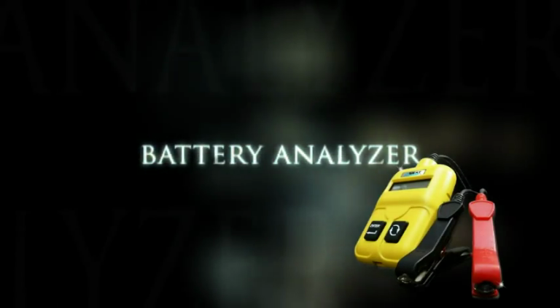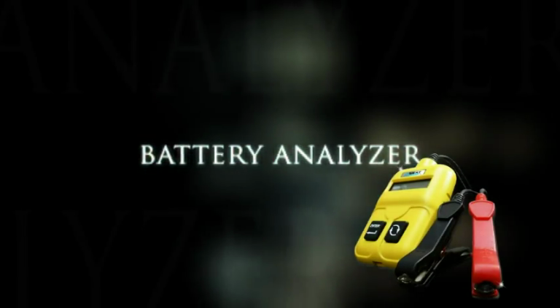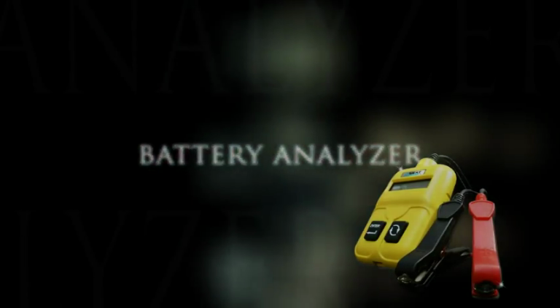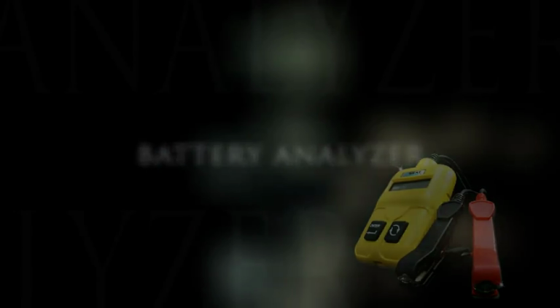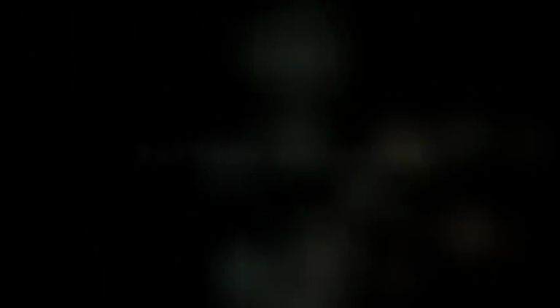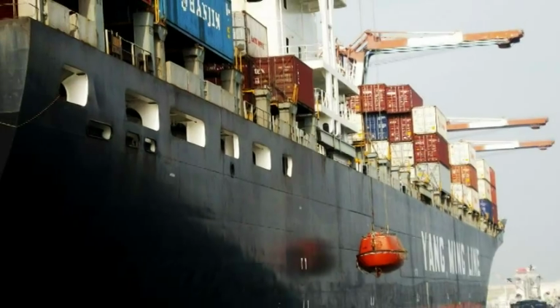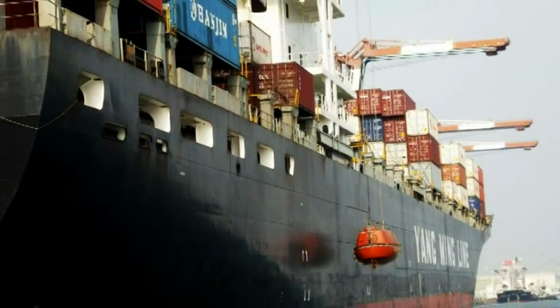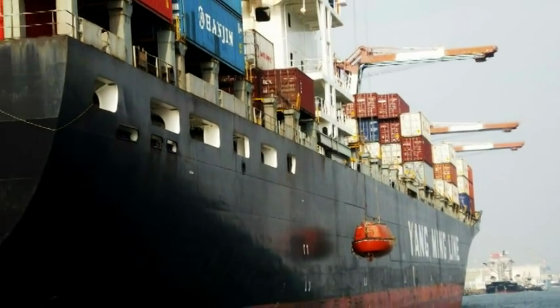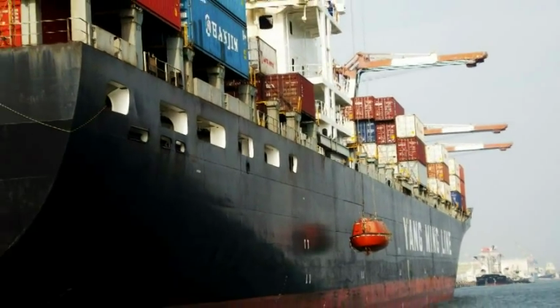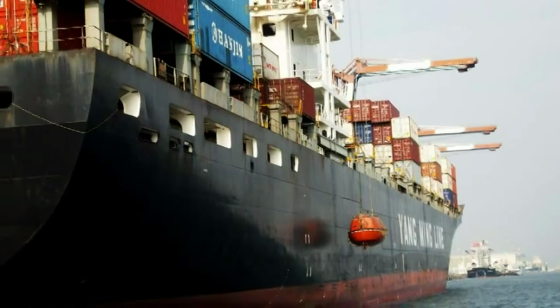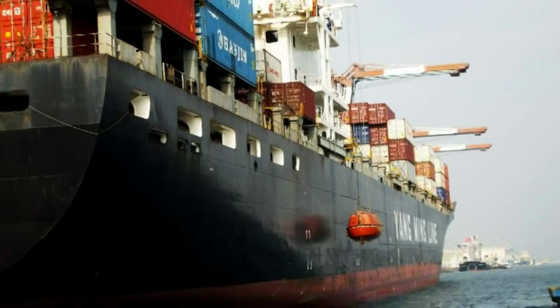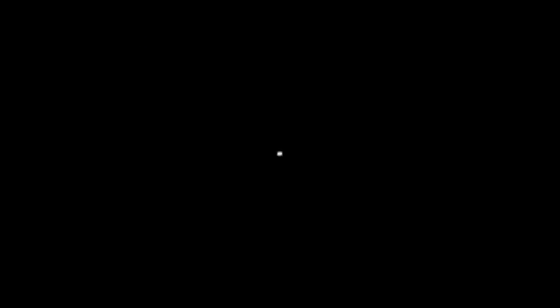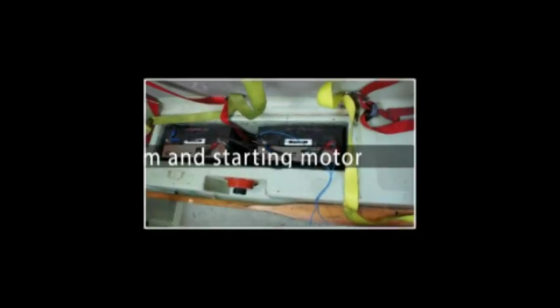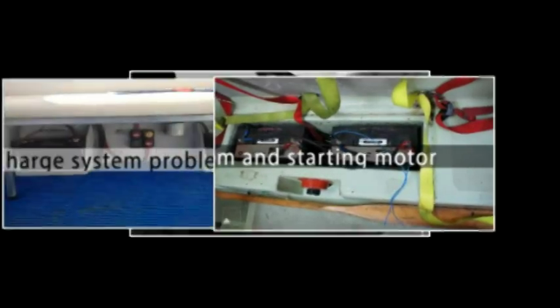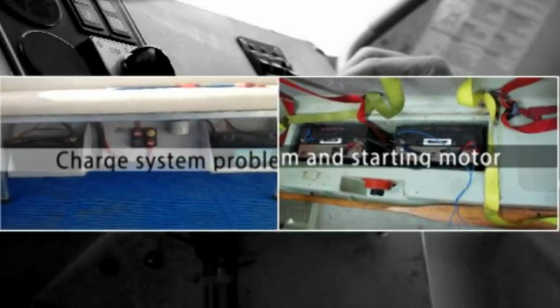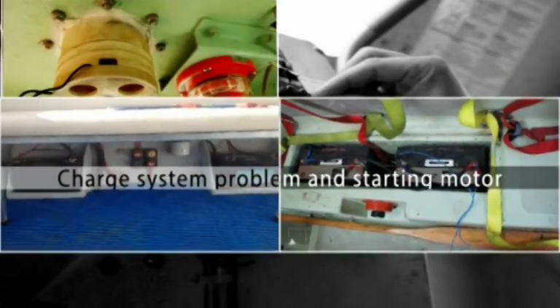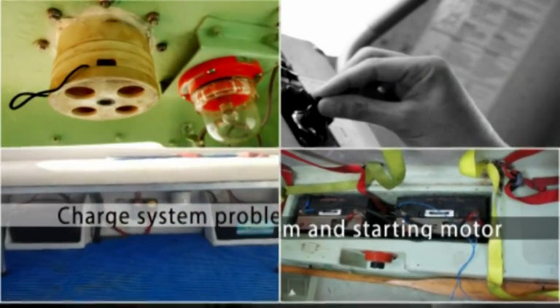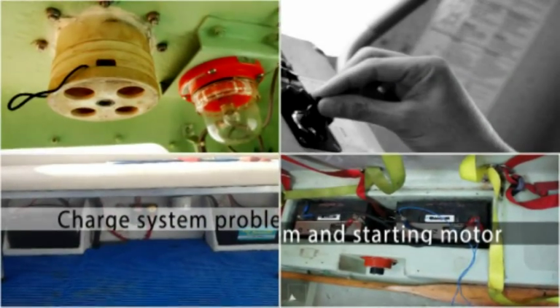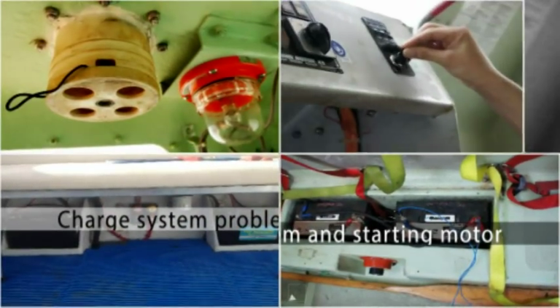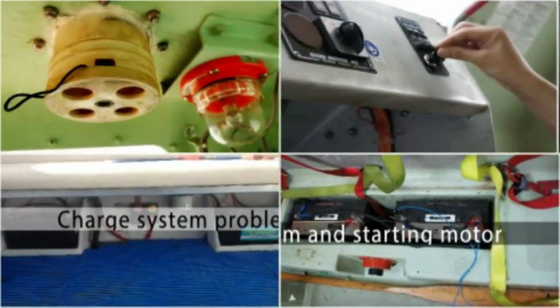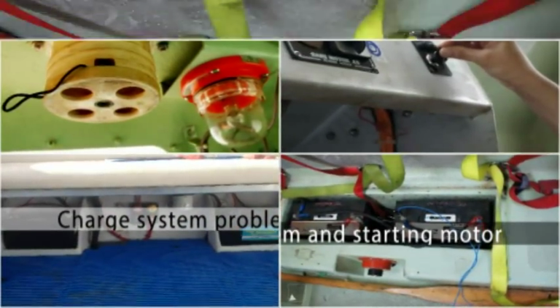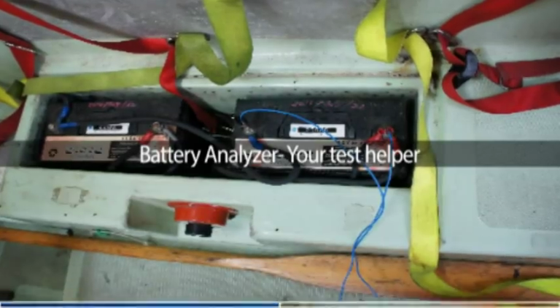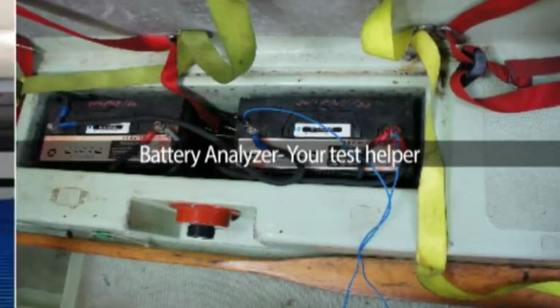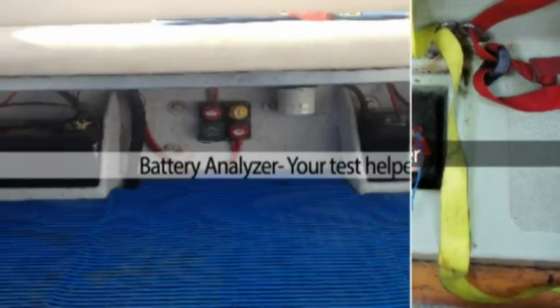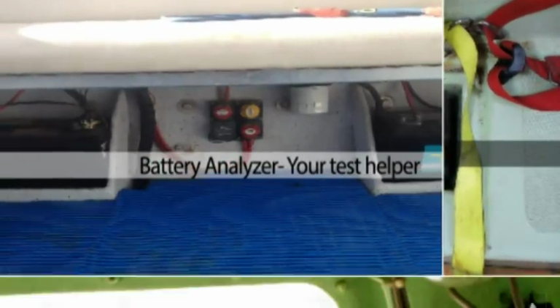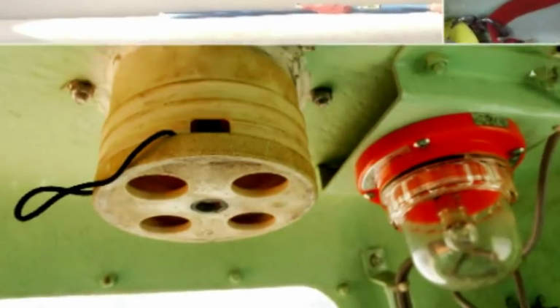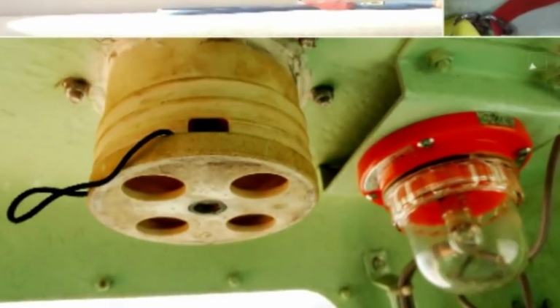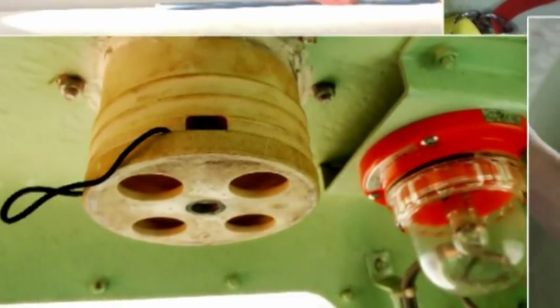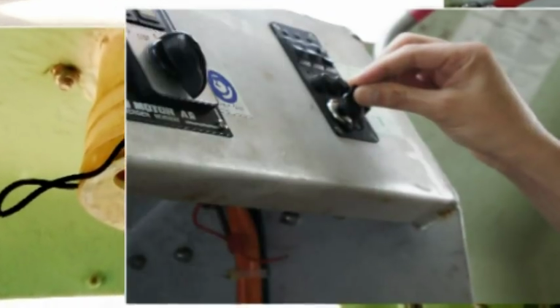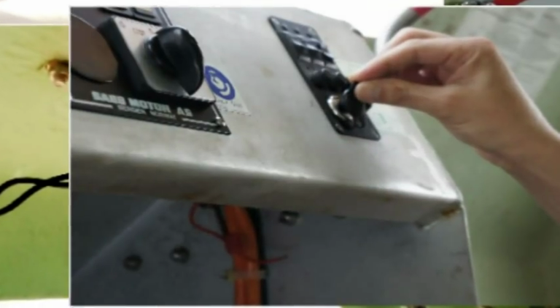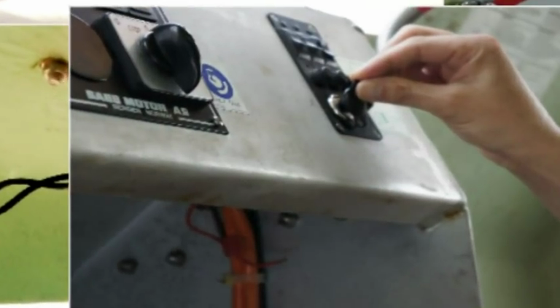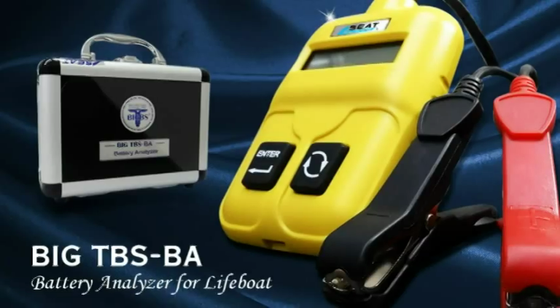Battery is an important unit in LIFEBOLT. It supplies the power for the starting system, charge system, and lighting system. The battery must be kept in good condition so we can turn on the lights and start the engine within 50 seconds.